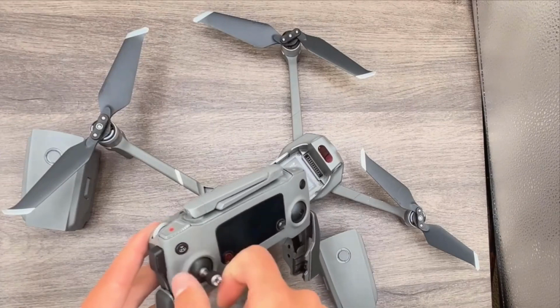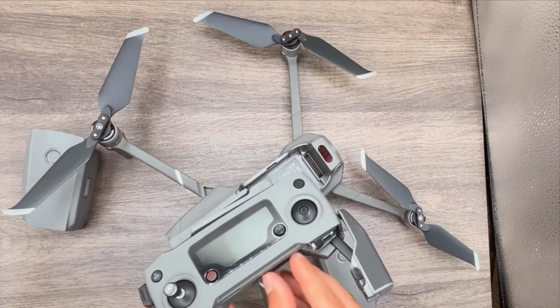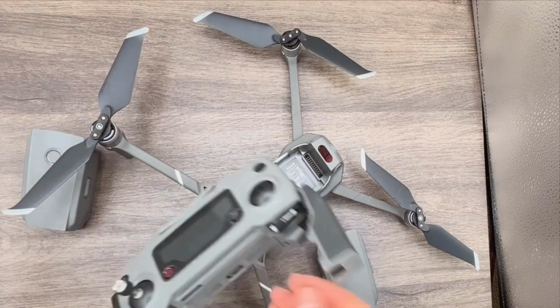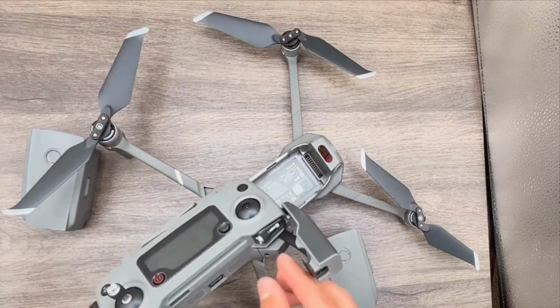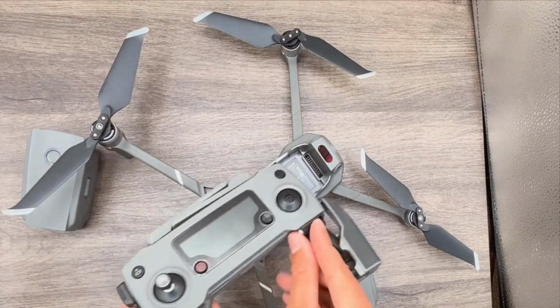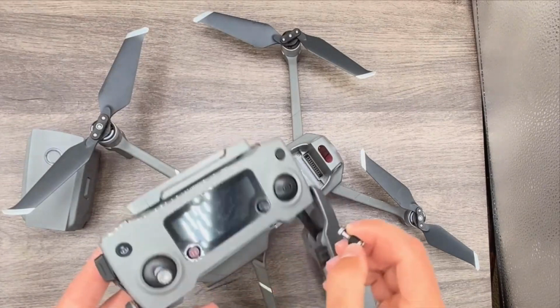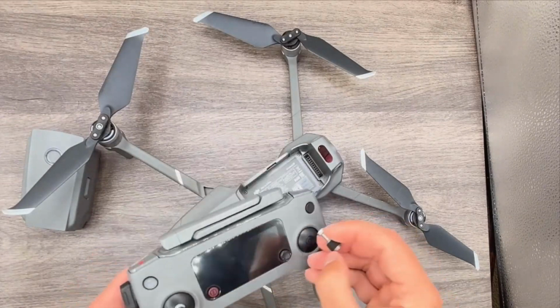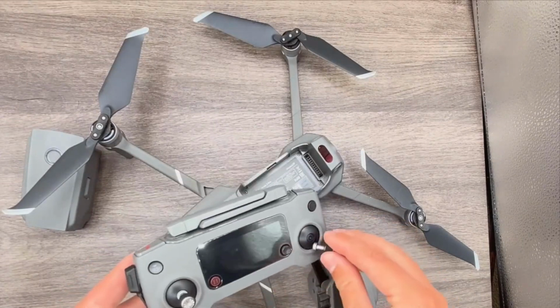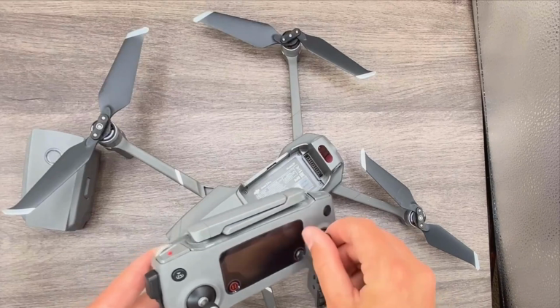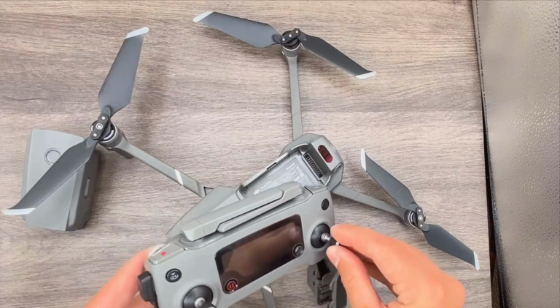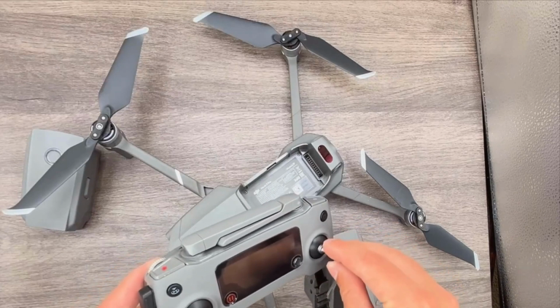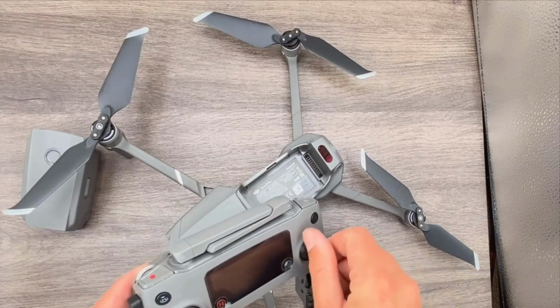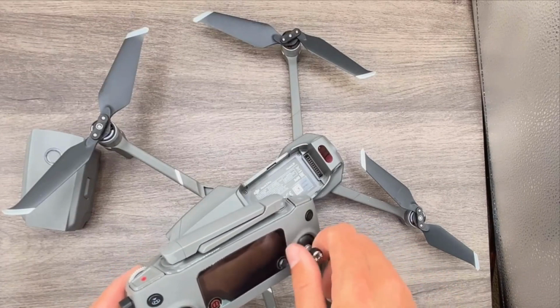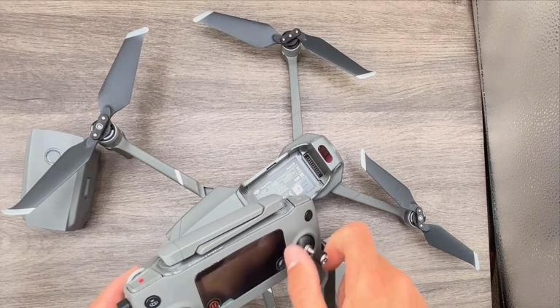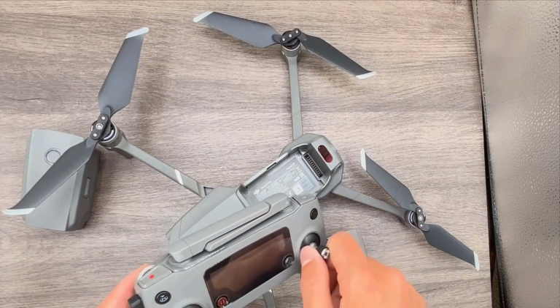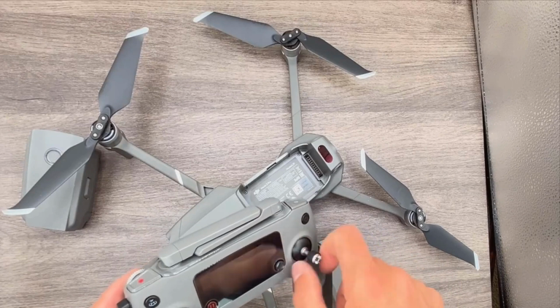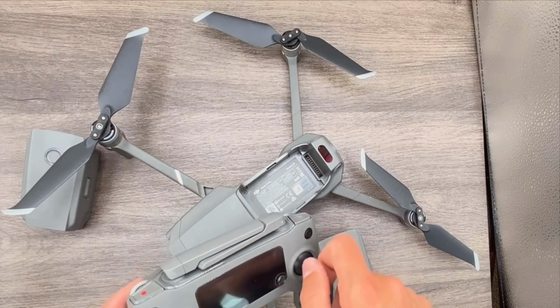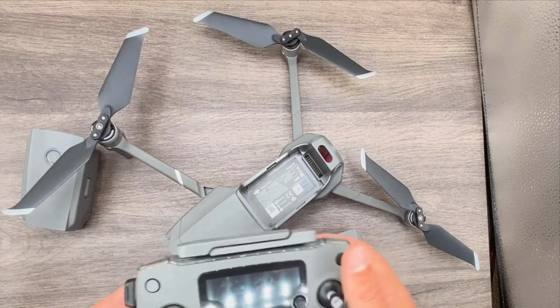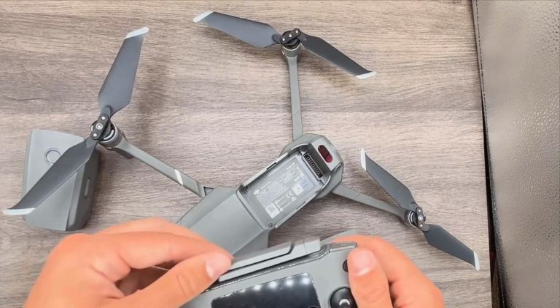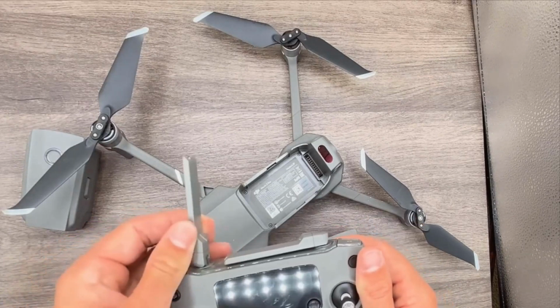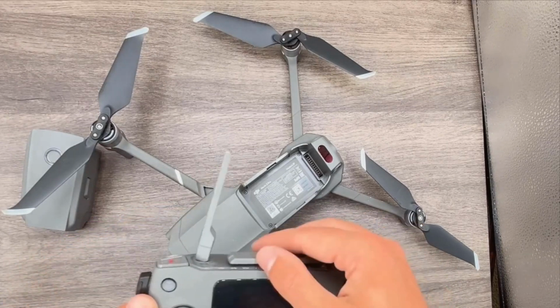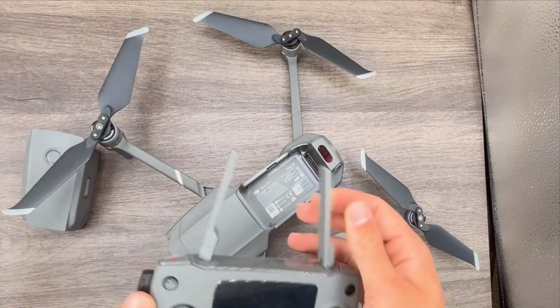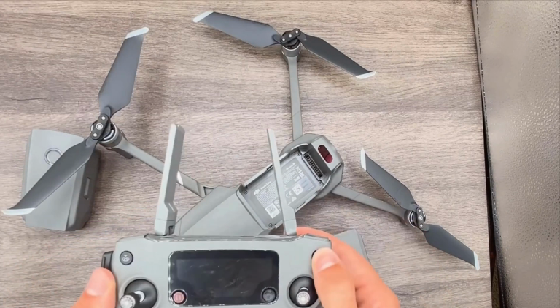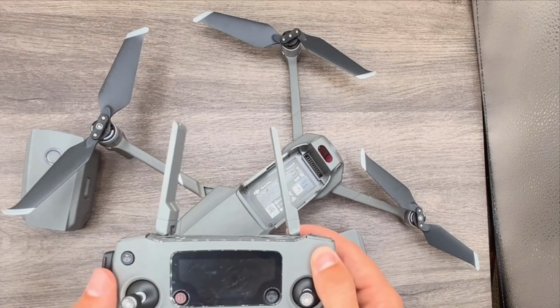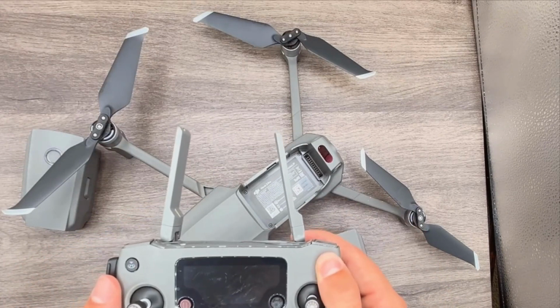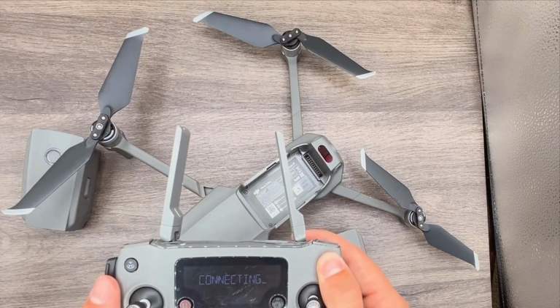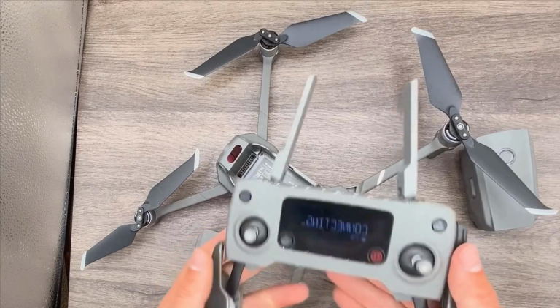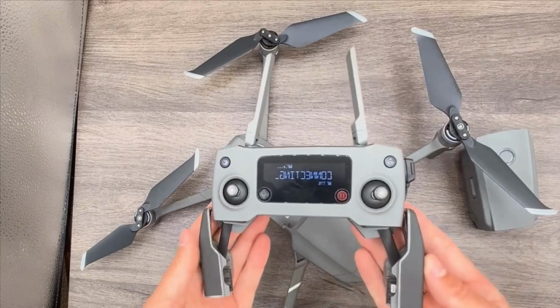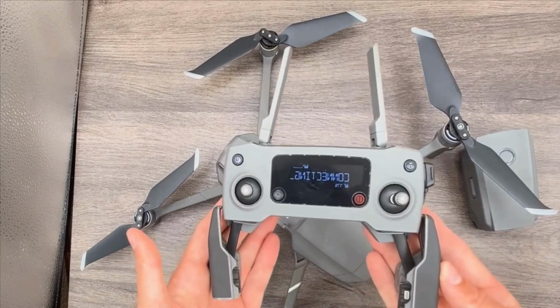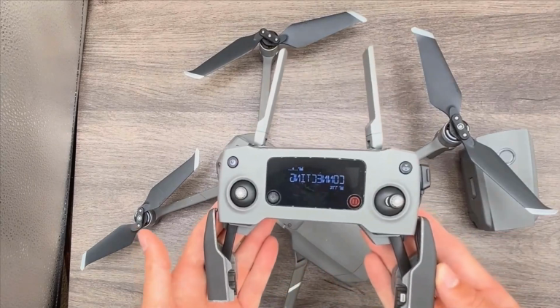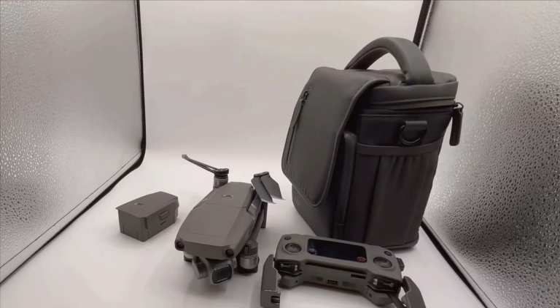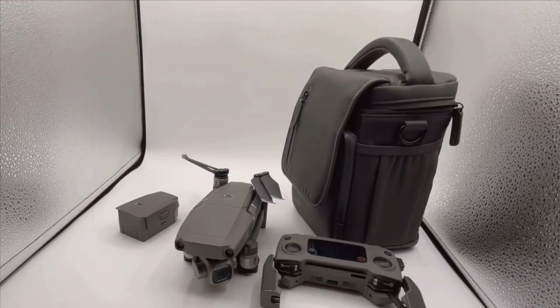Its blend of advanced features, robust design, and superior image quality makes it a staple for anyone serious about drone photography. First, let's talk about the design and build quality. The DJI Mavic 2 Pro has a sleek, compact design that makes it highly portable.